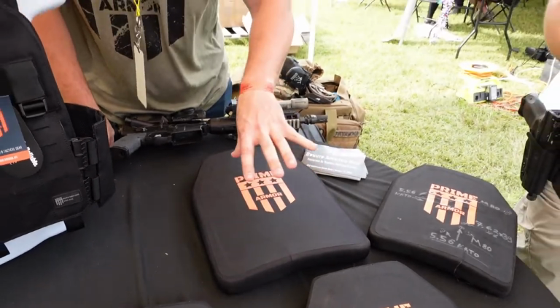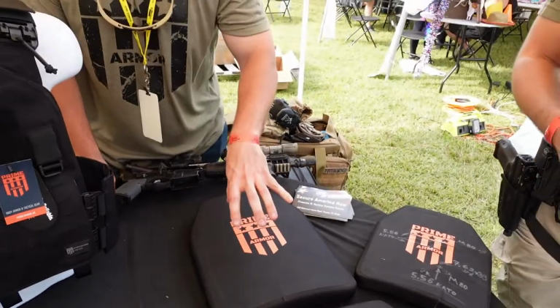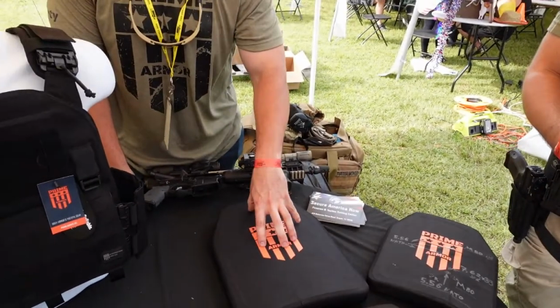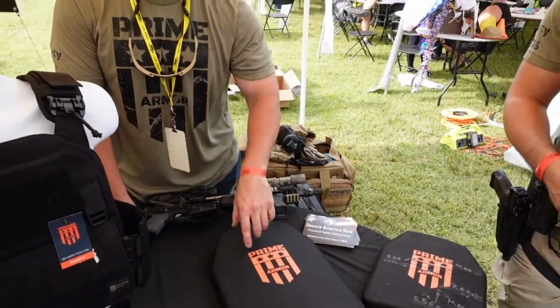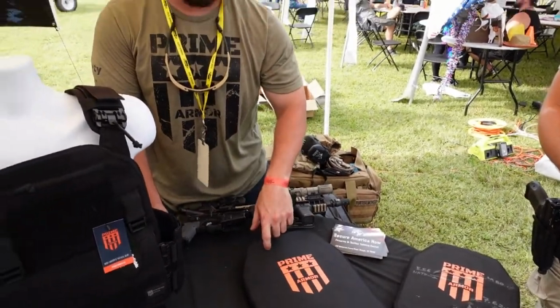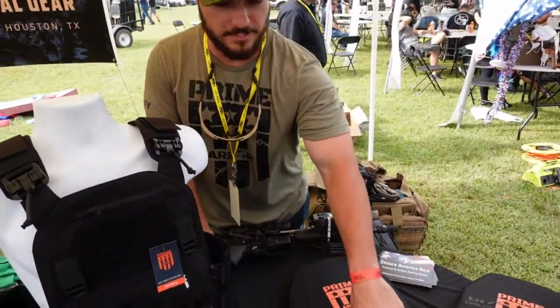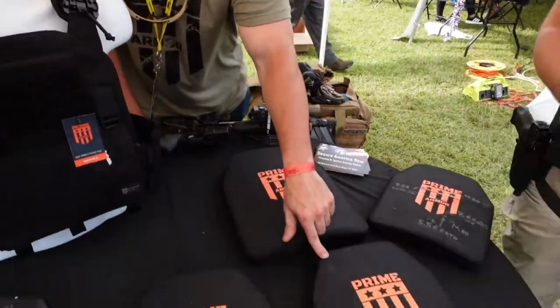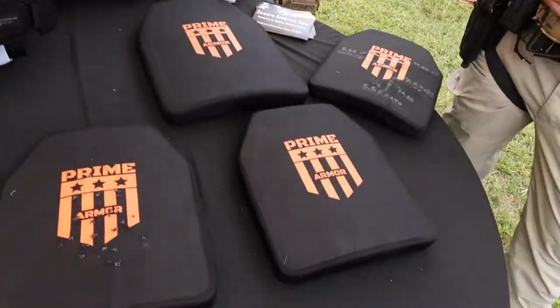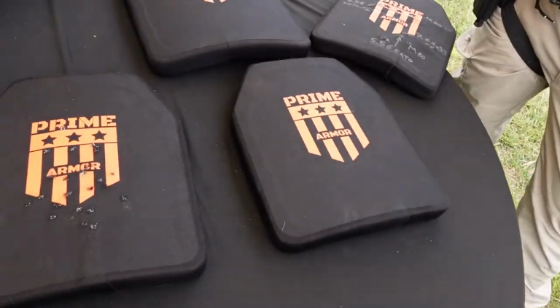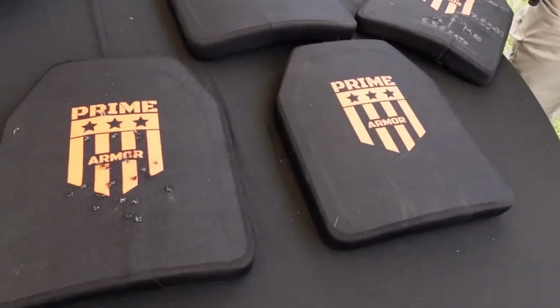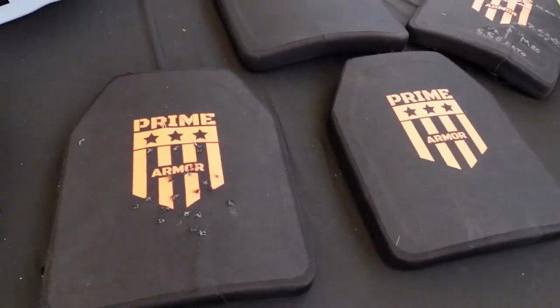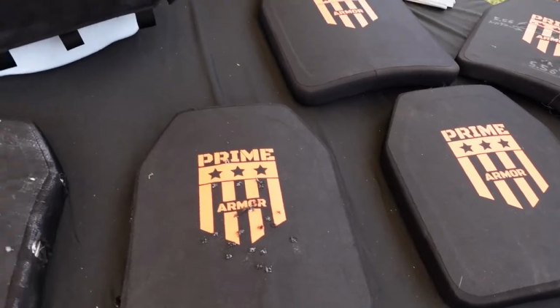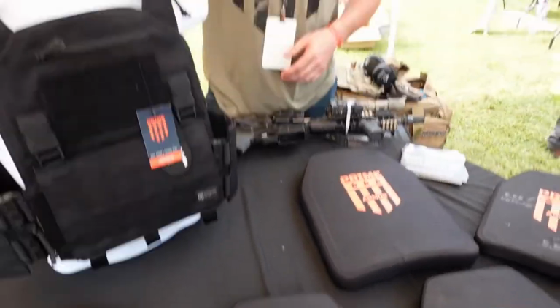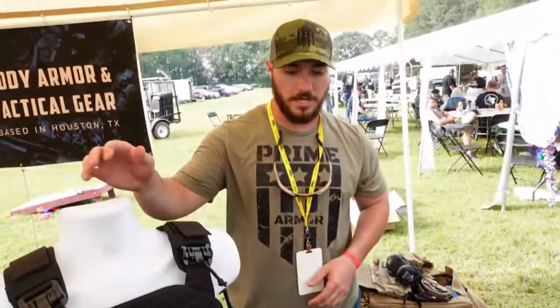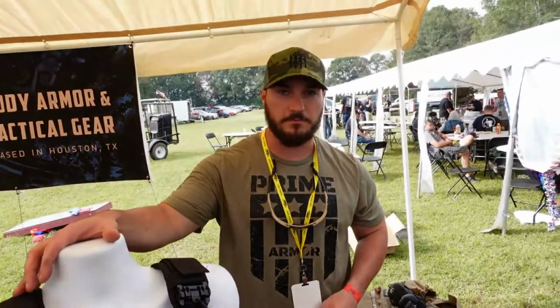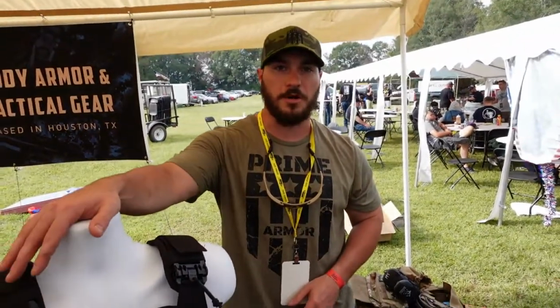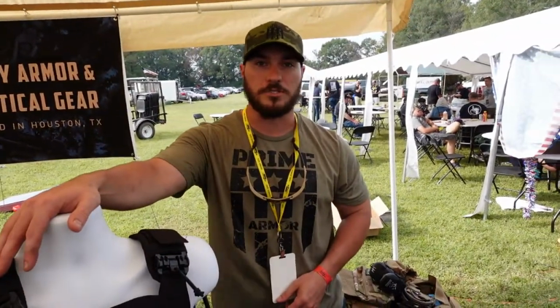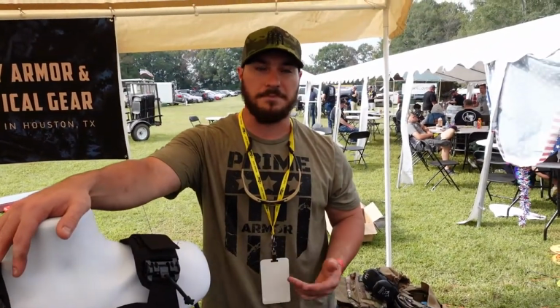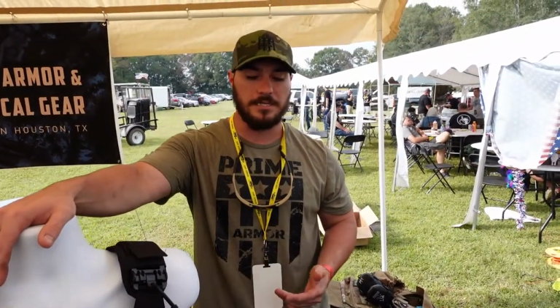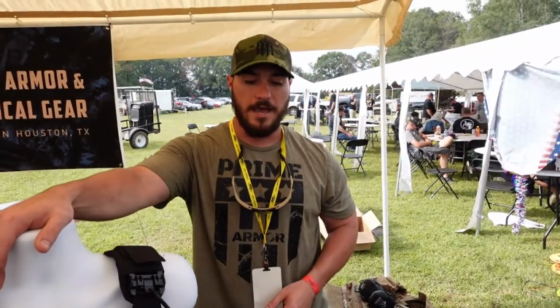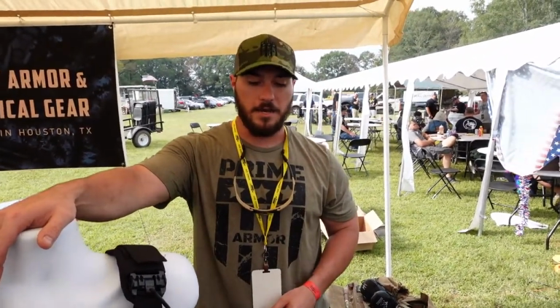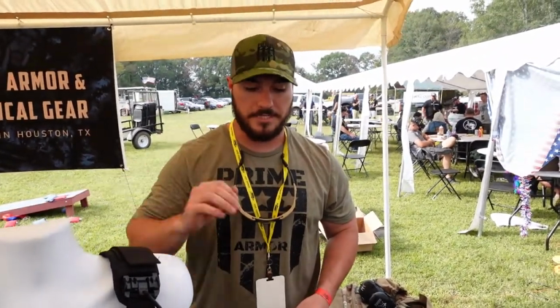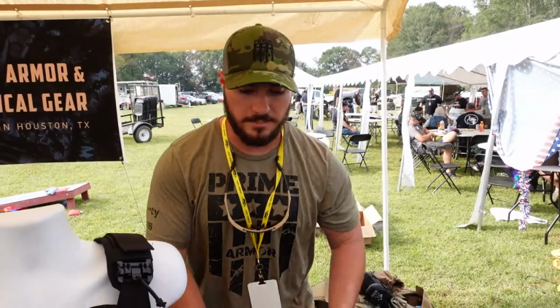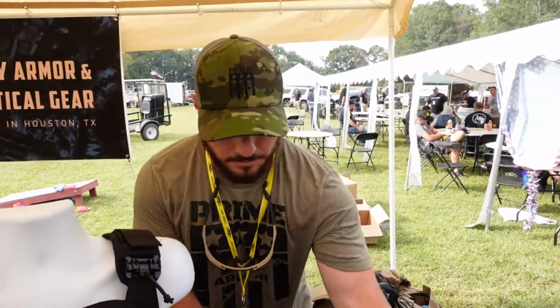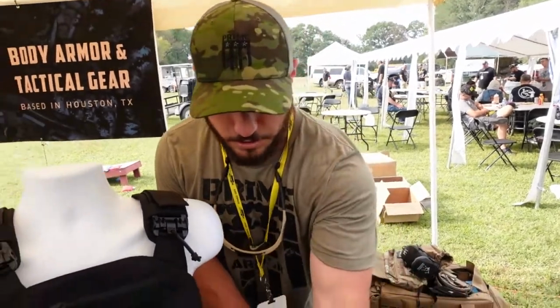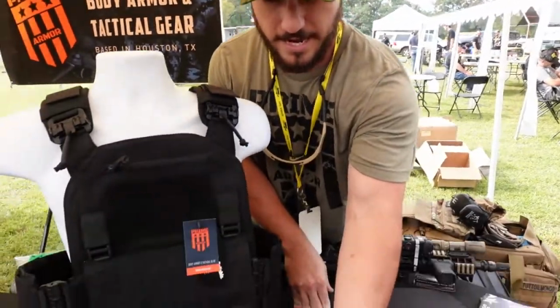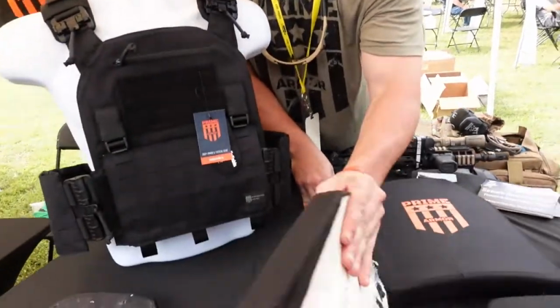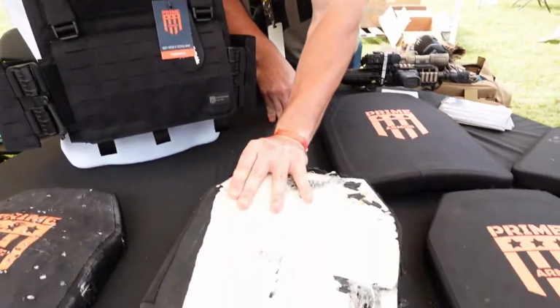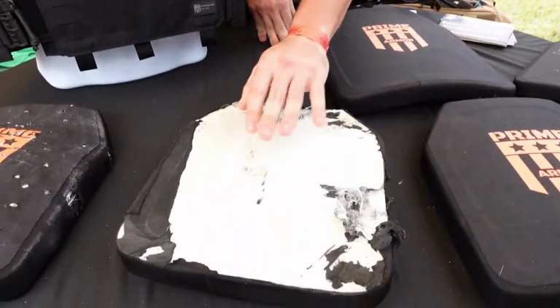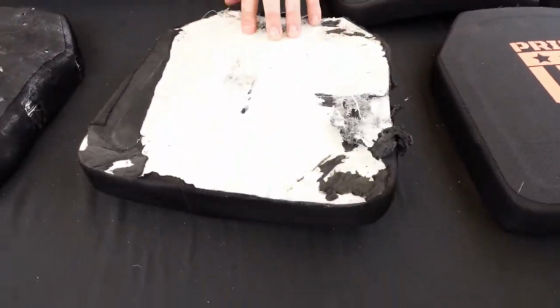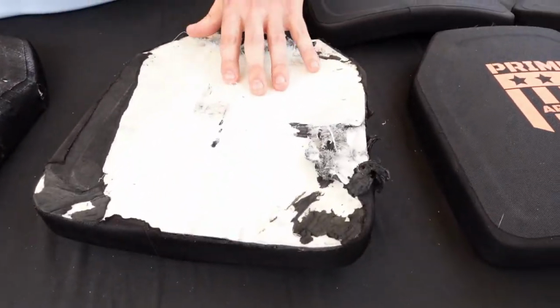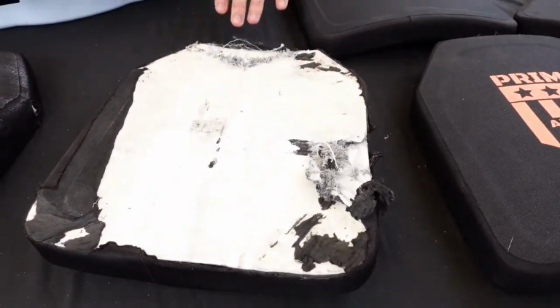These are our 11 by 14 plates and these are our 10 by 12s. Today we're showing them off, we've shot a couple of them, just showing off that multi-hit capability and what this super stacked heated compressed polyethylene is doing out here today.